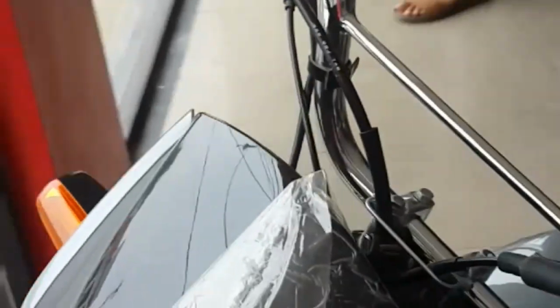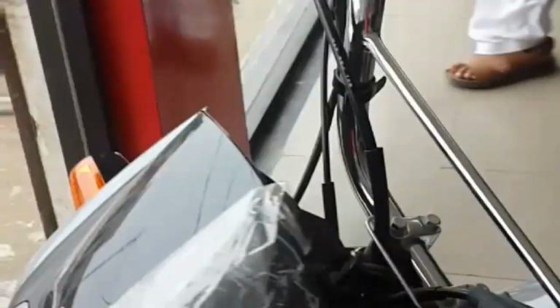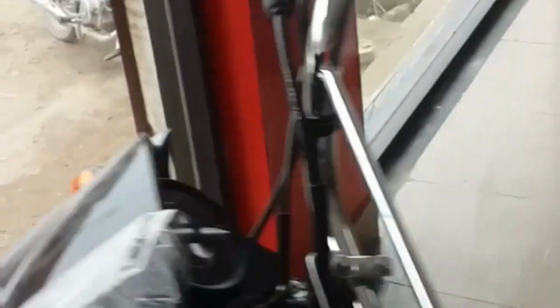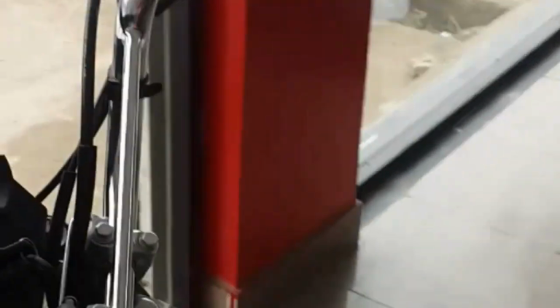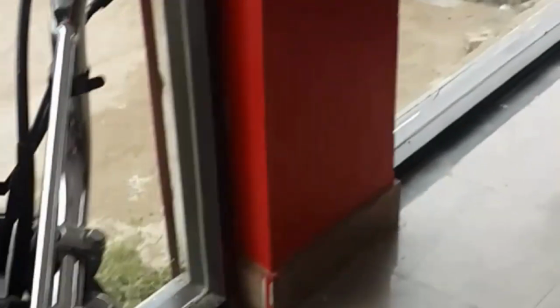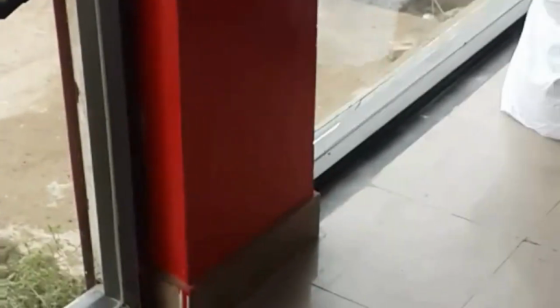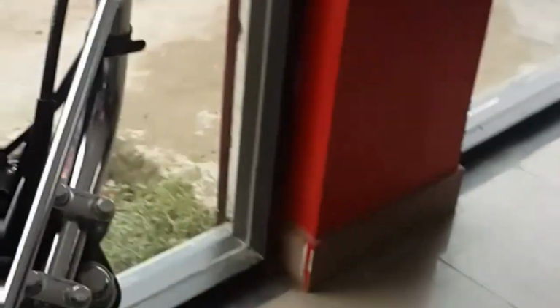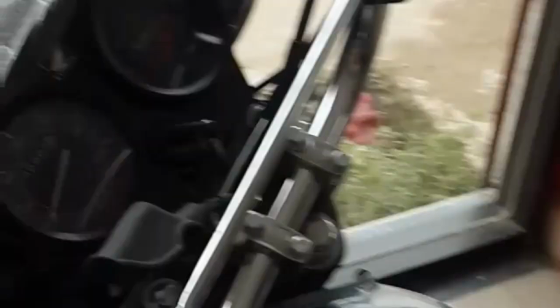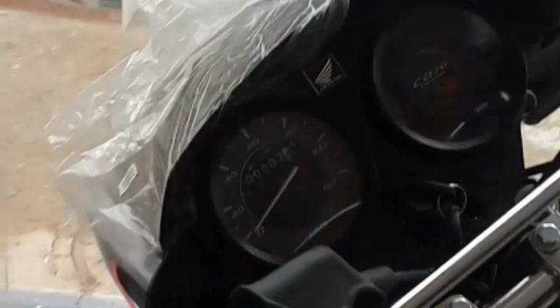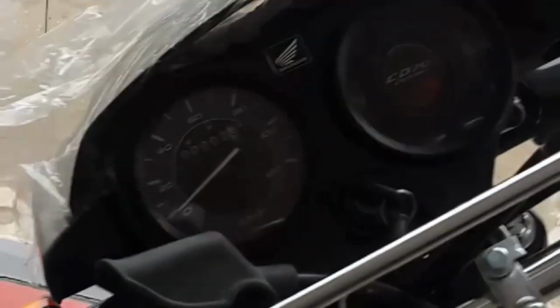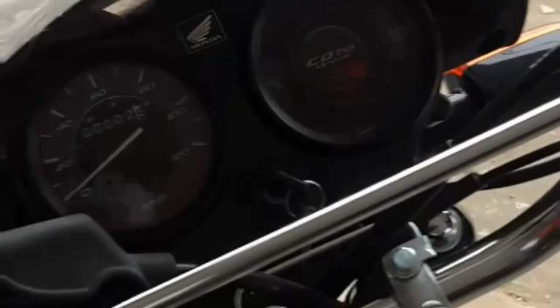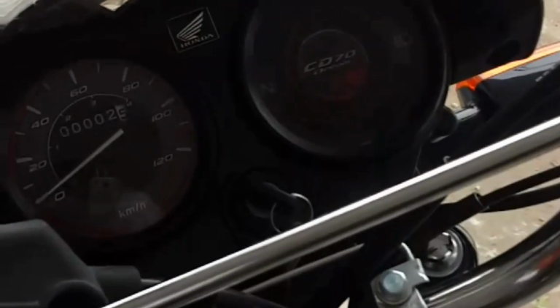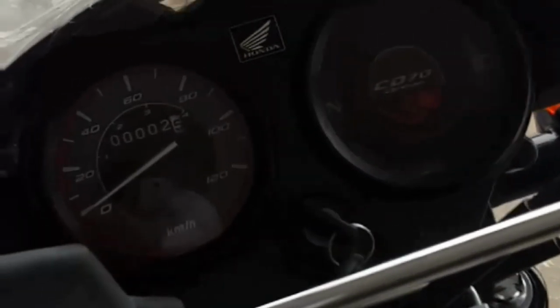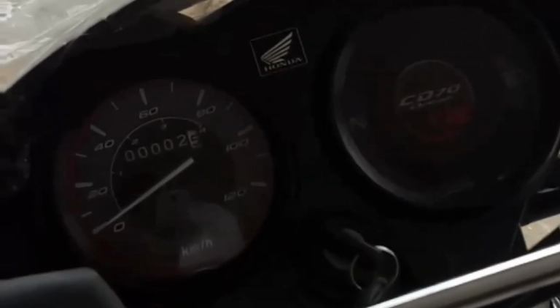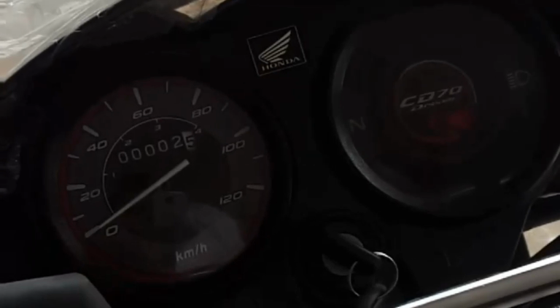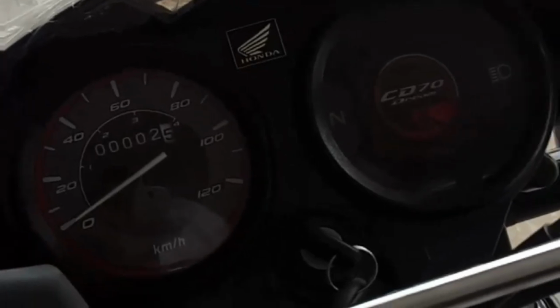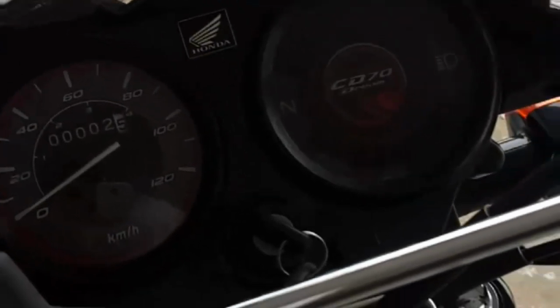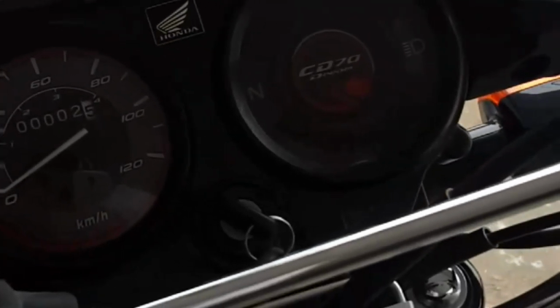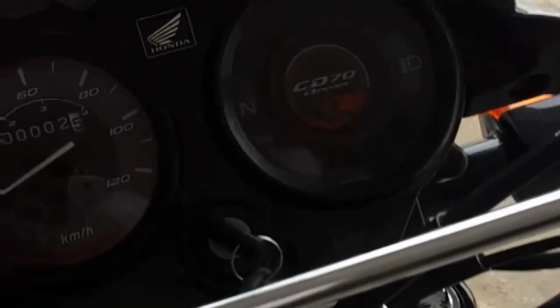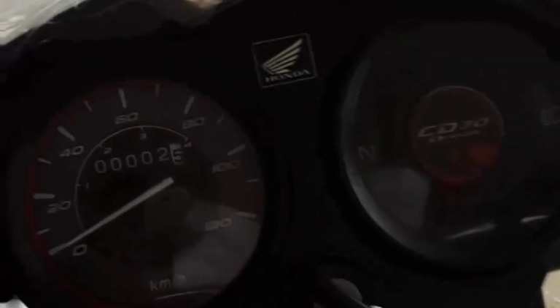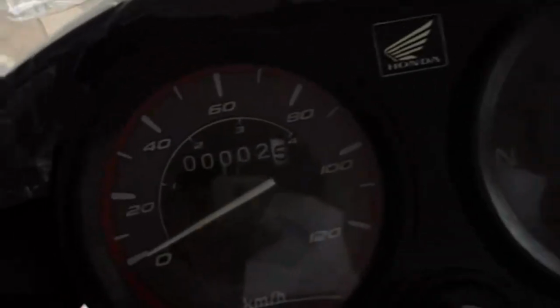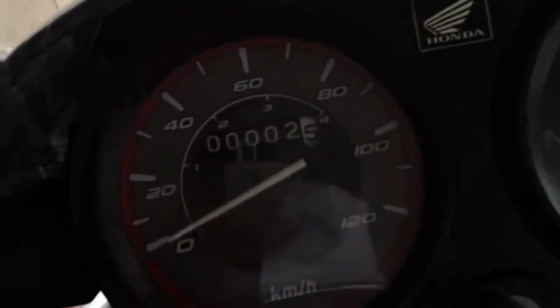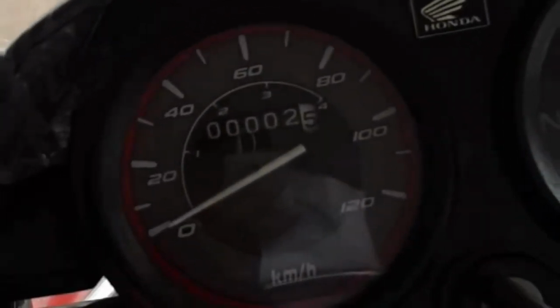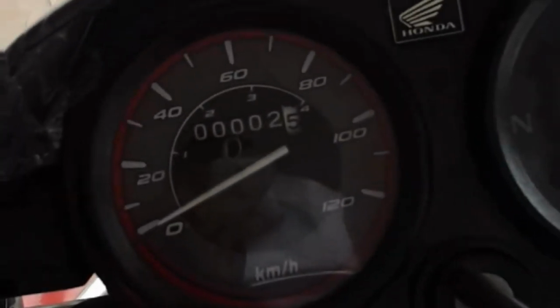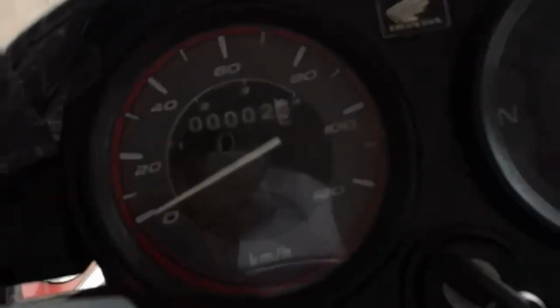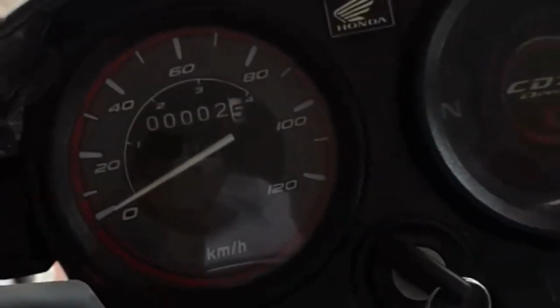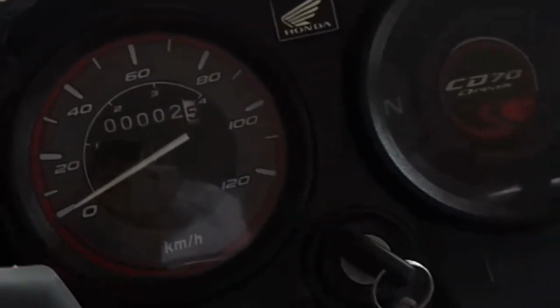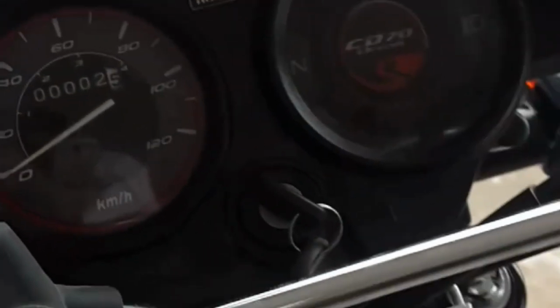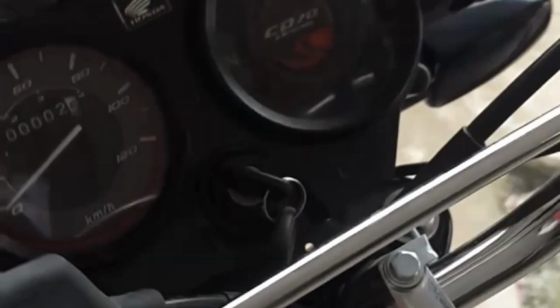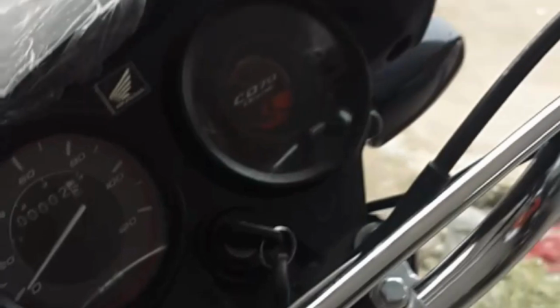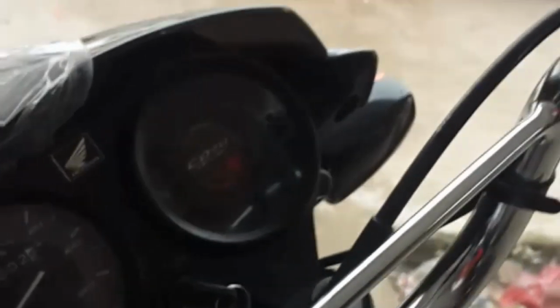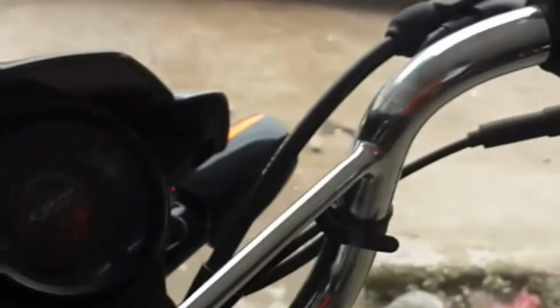The speed meter is also very good. You can see the top speed — it will be 80 to 85 km/h at the top.